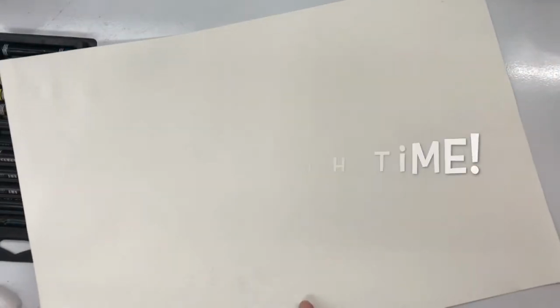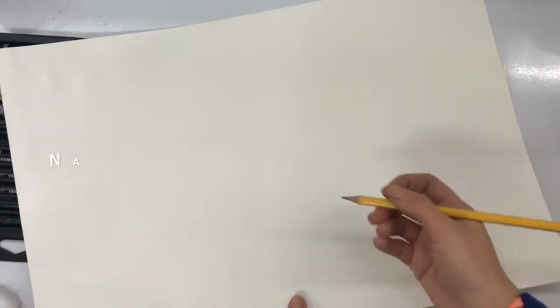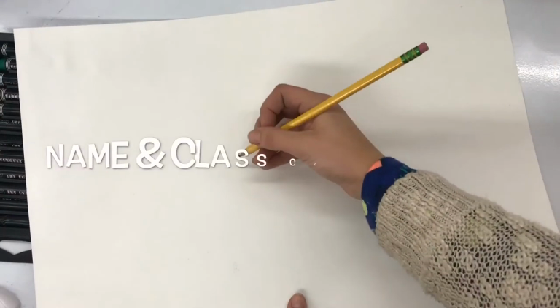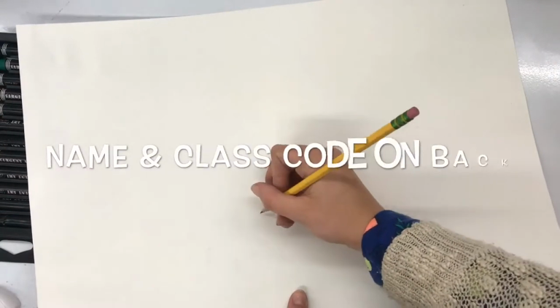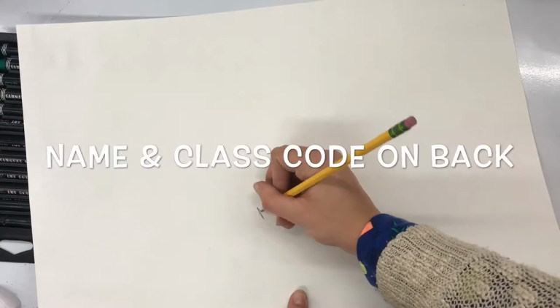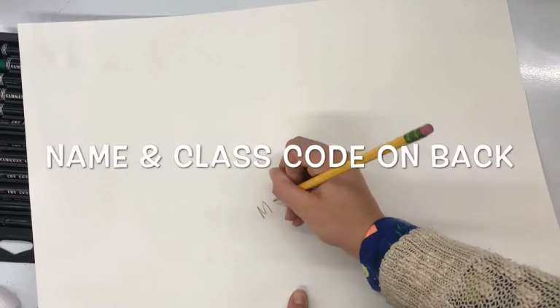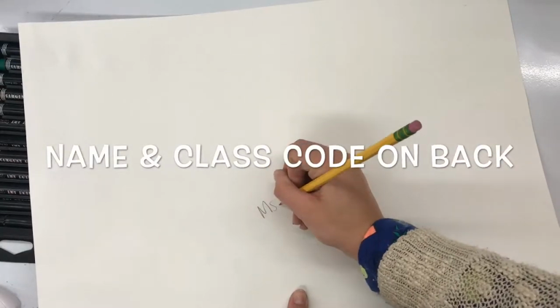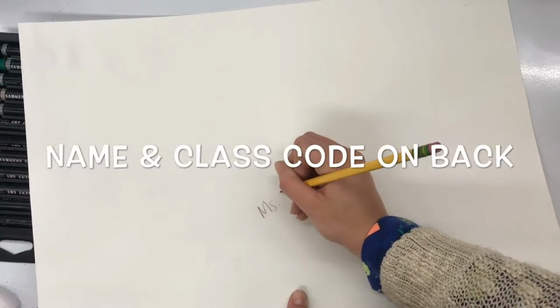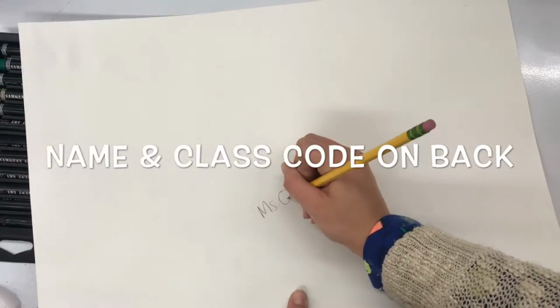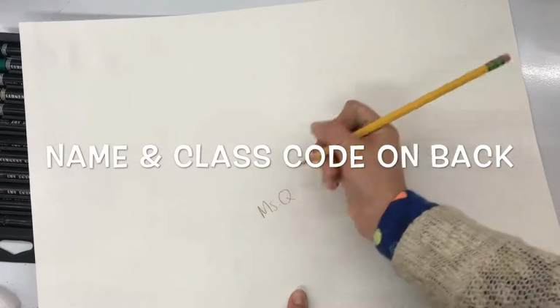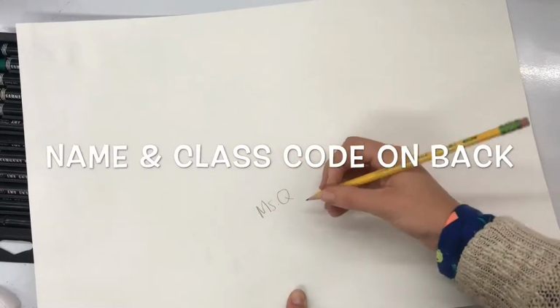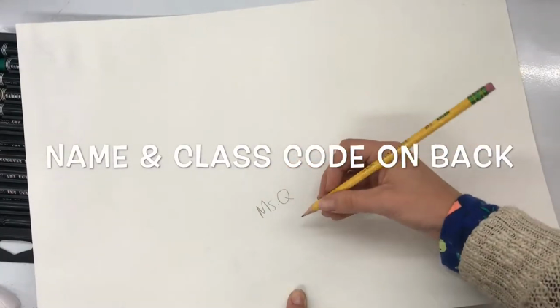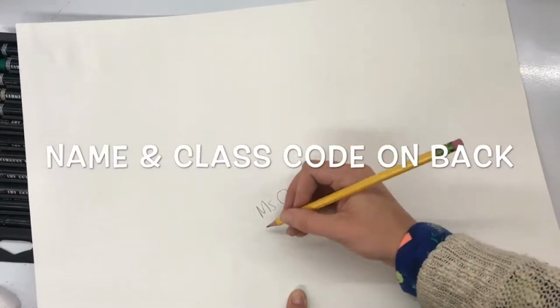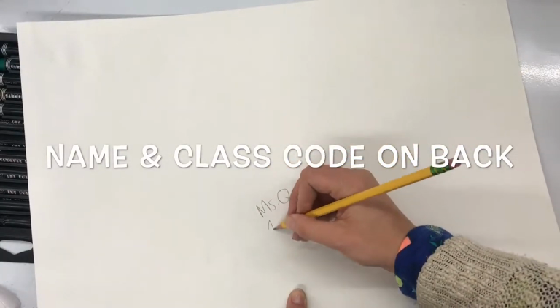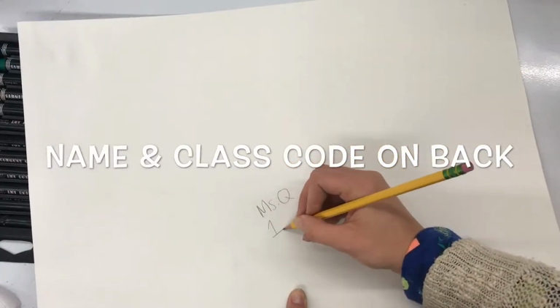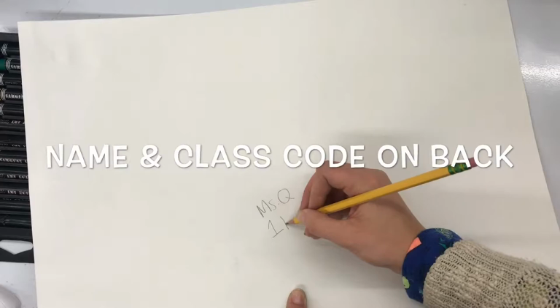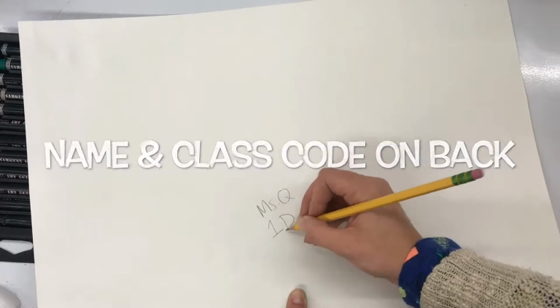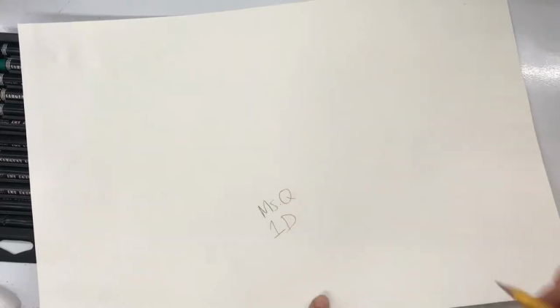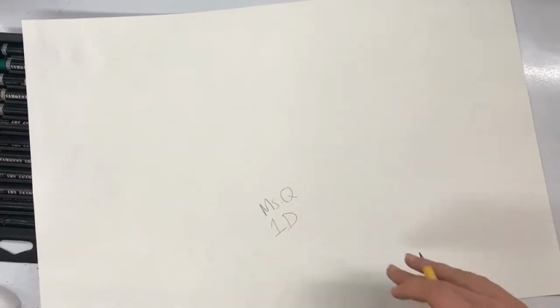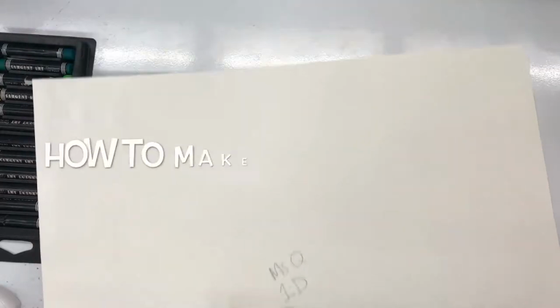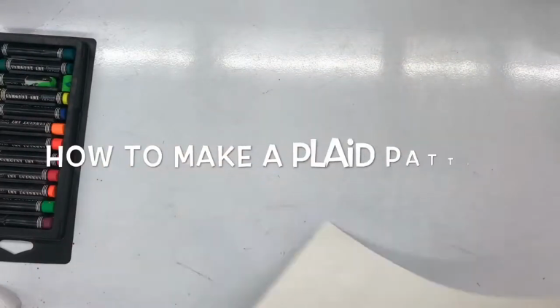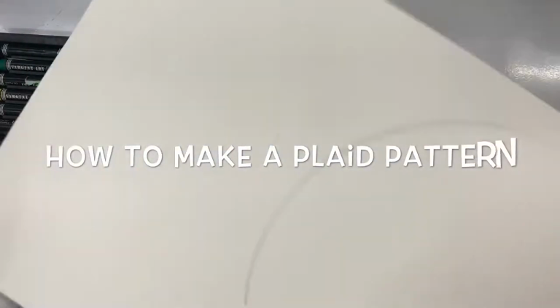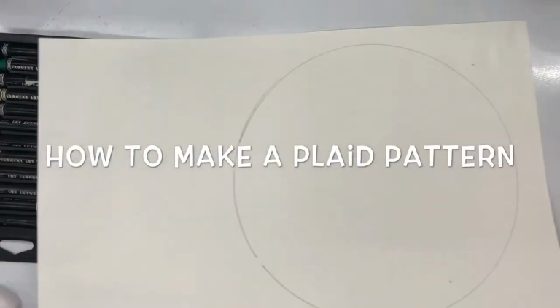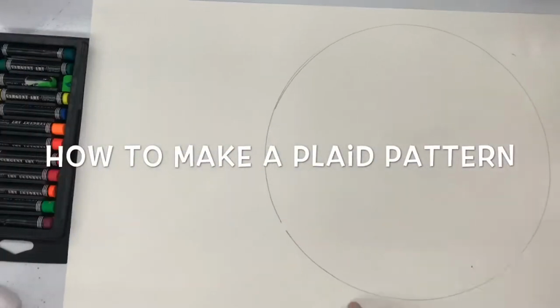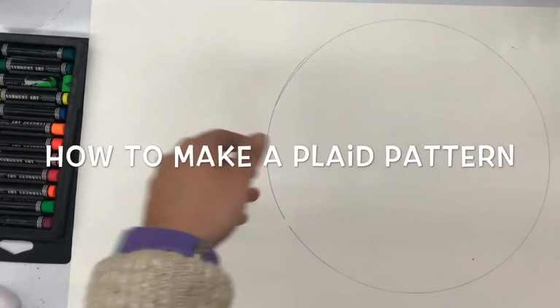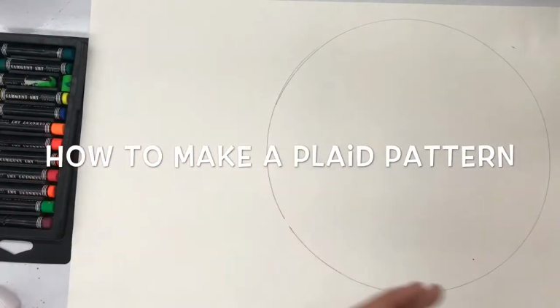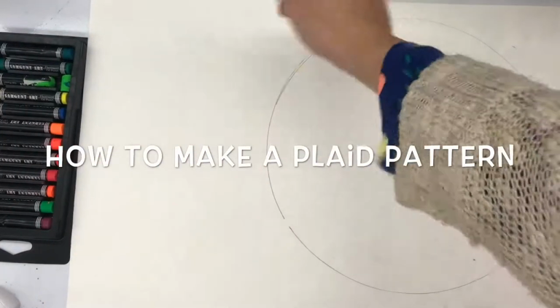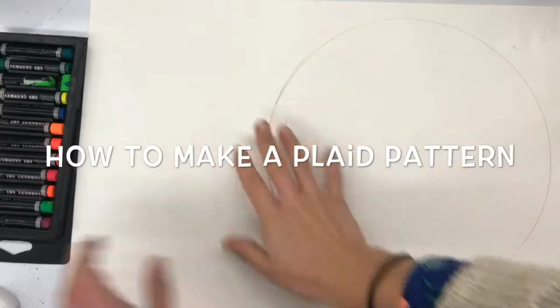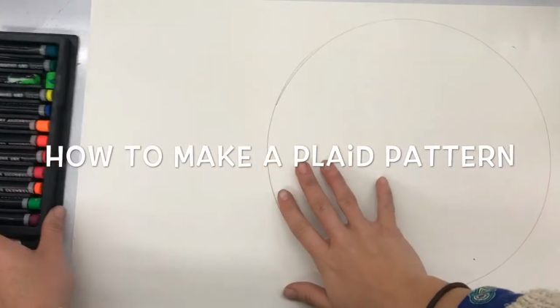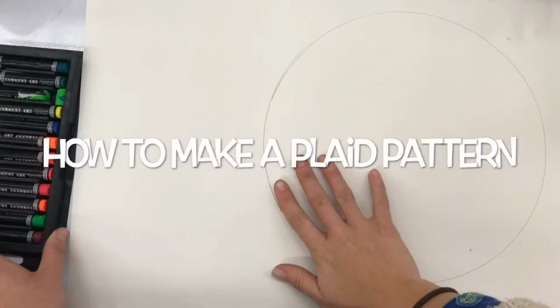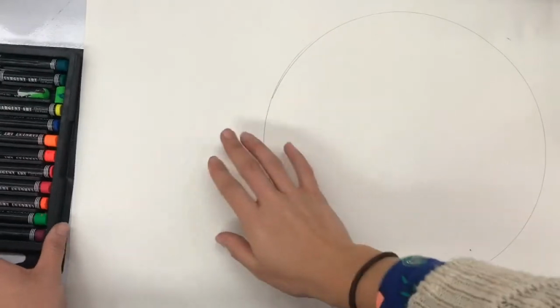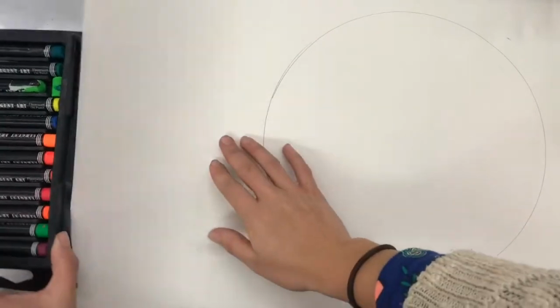After my soup bowl is on the drying rack, I'm going to pick up a big piece of paper that already has a circle drawn out for it. After I pick out that paper and bring it back to my table, I'm going to write my name and class code on the back of it in pencil. Super important.